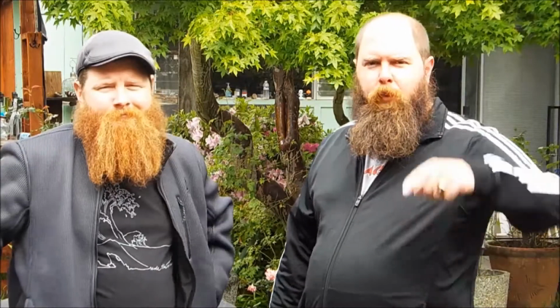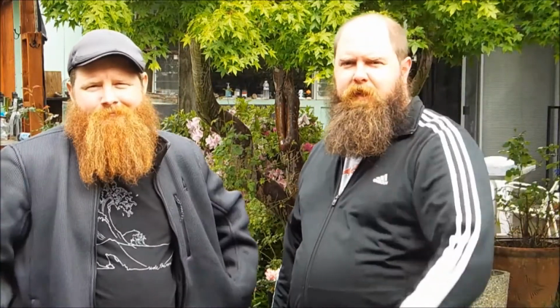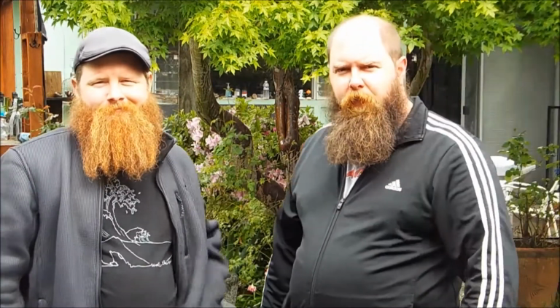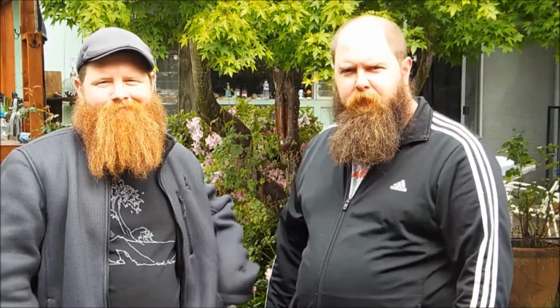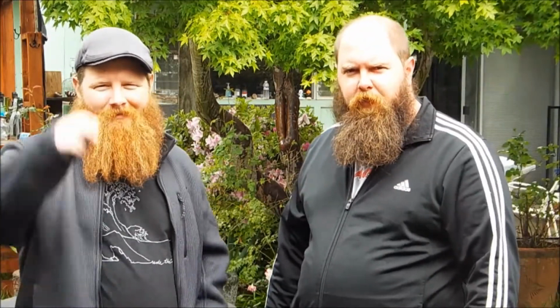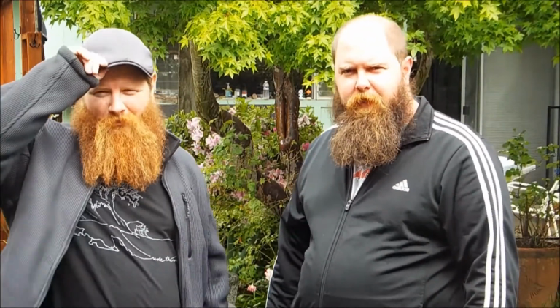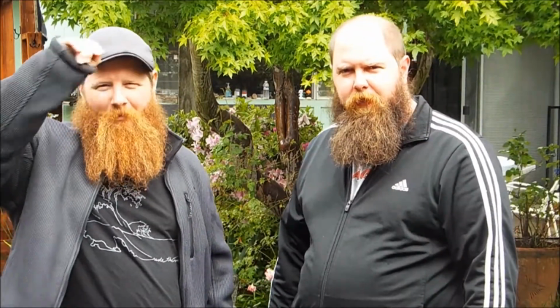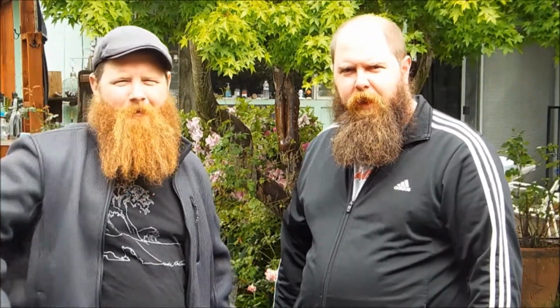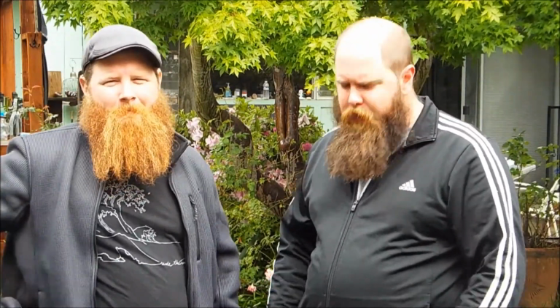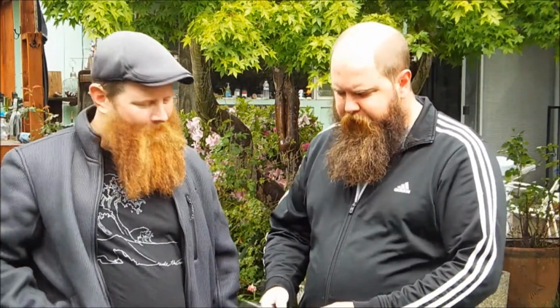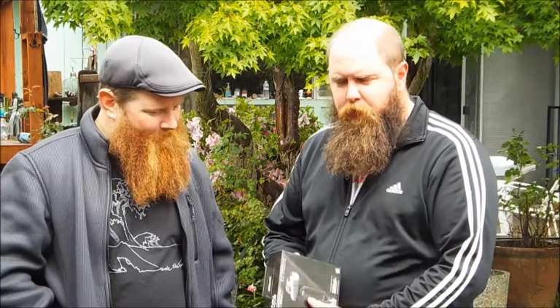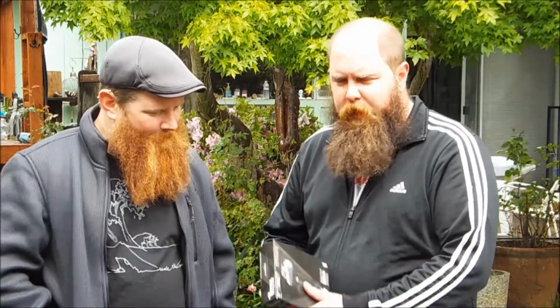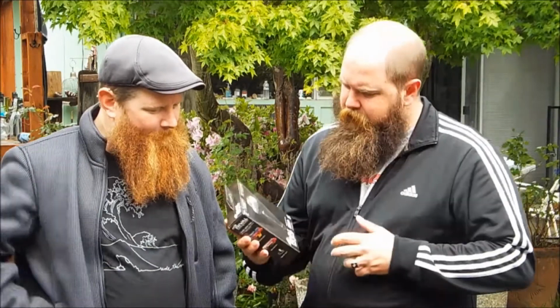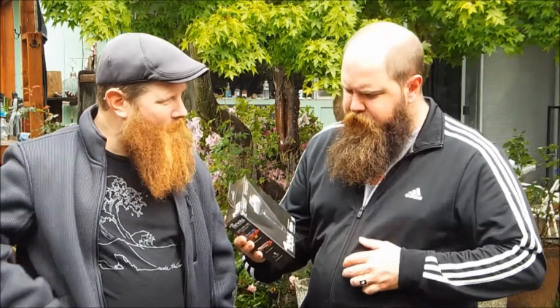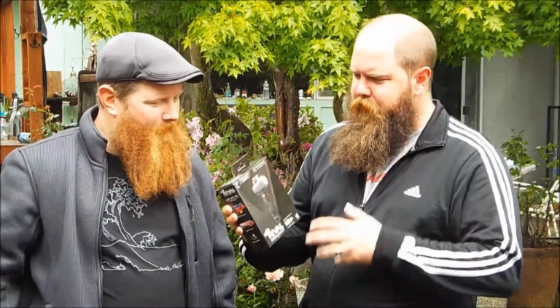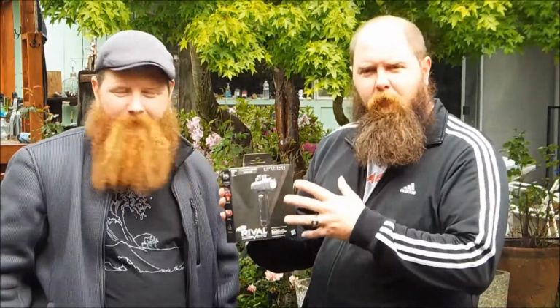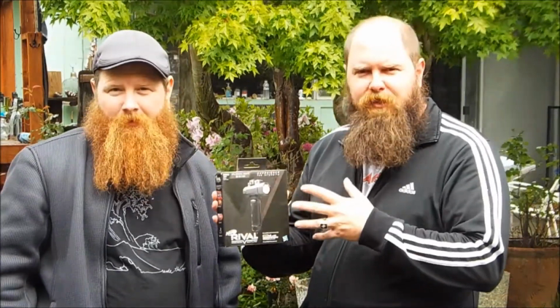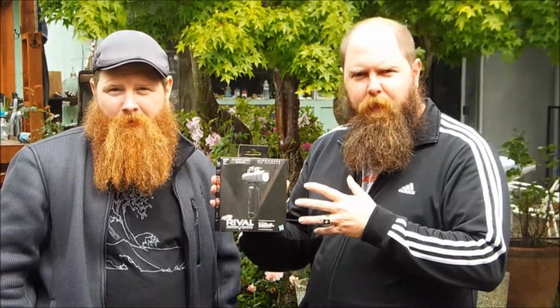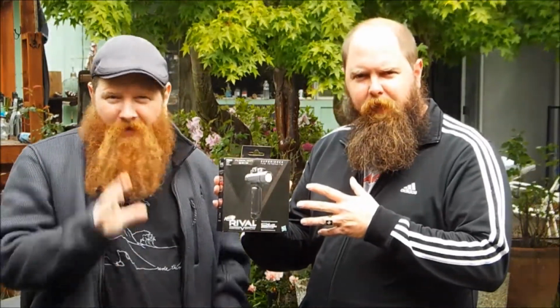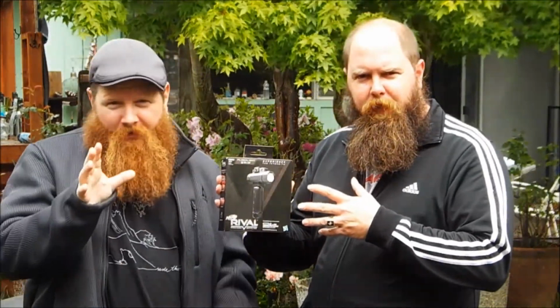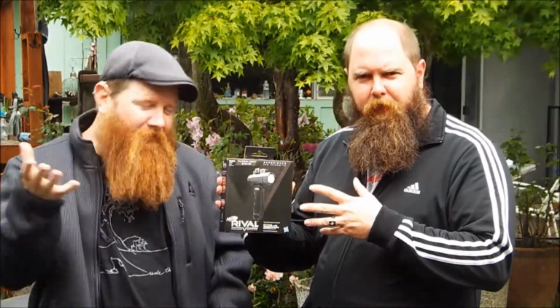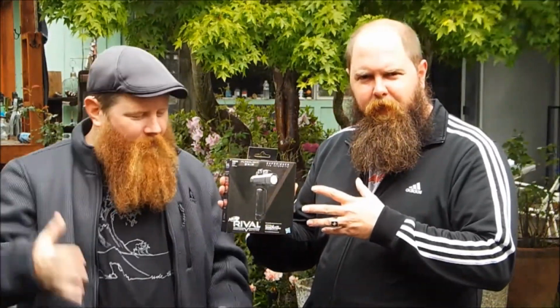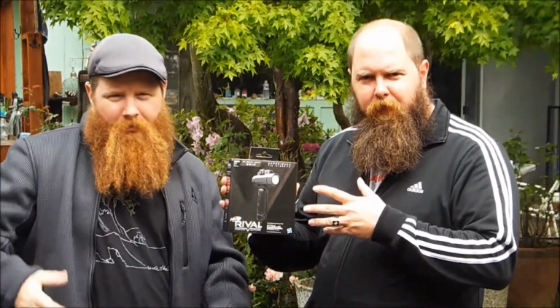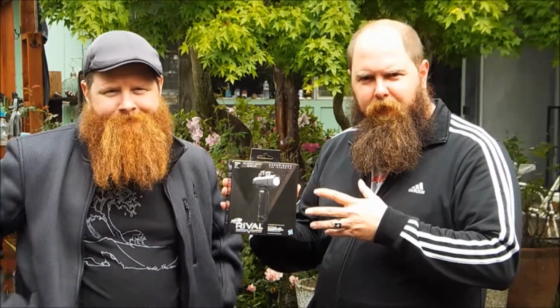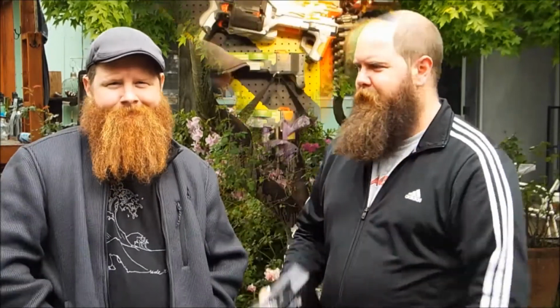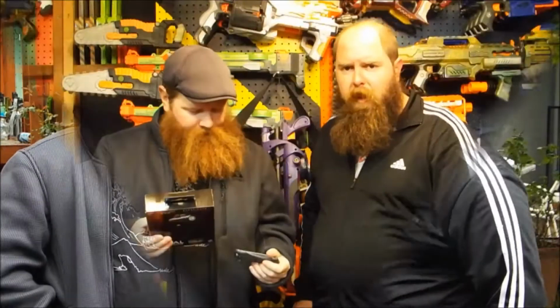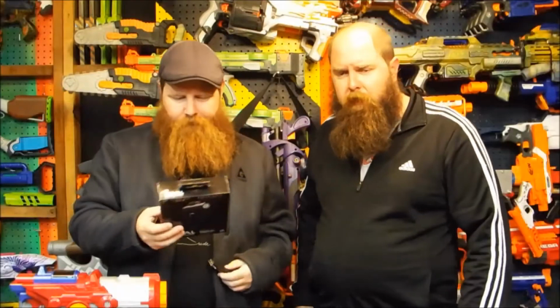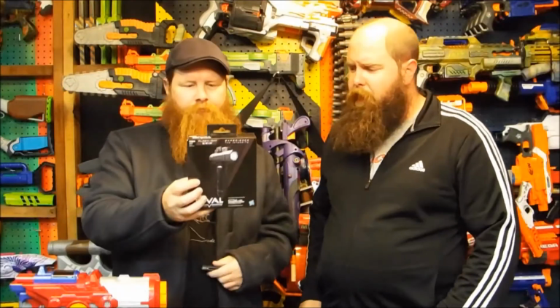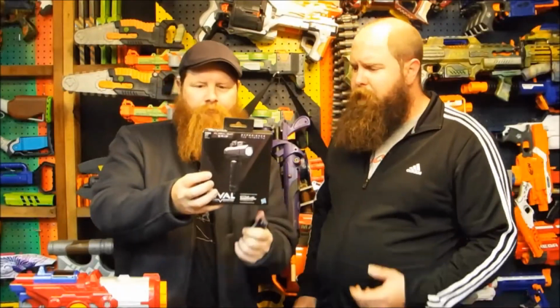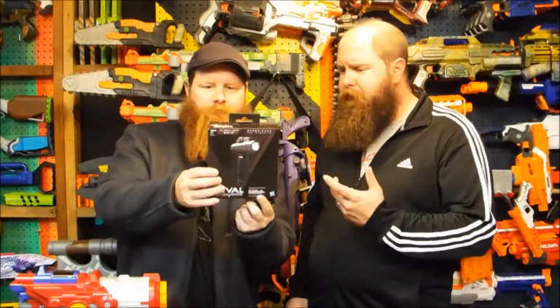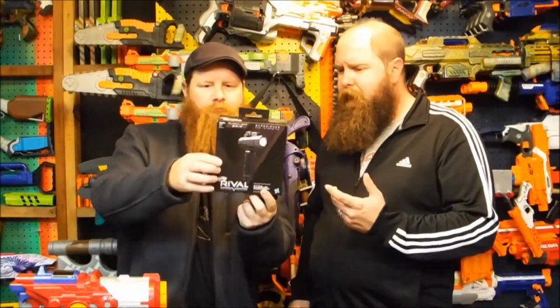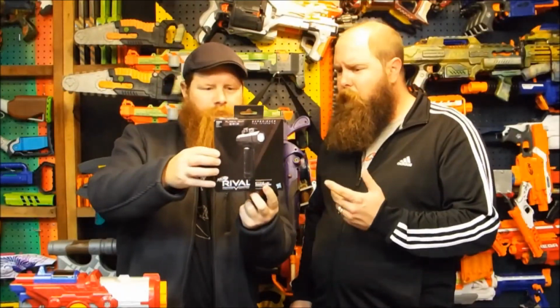Buenos dias Nerf Herders! It's Nerm here with the Foam Brewer, and we're here today to do a little quick introduction to the Rival Flashlight Grip. So let's go over the box real quick, Nerf Herders. What we've got is the torch — the Rival torch.